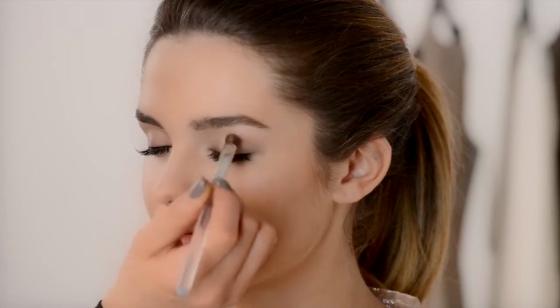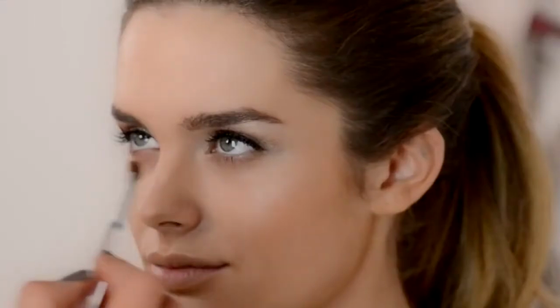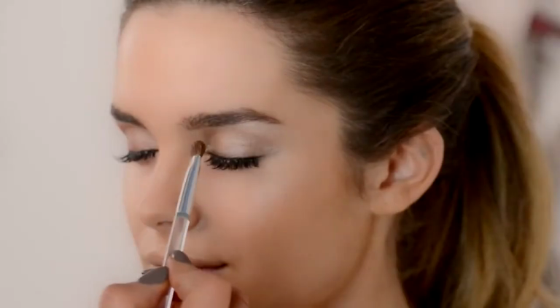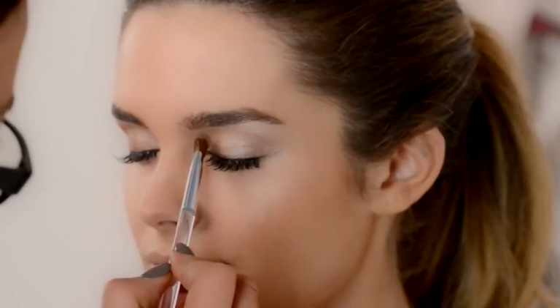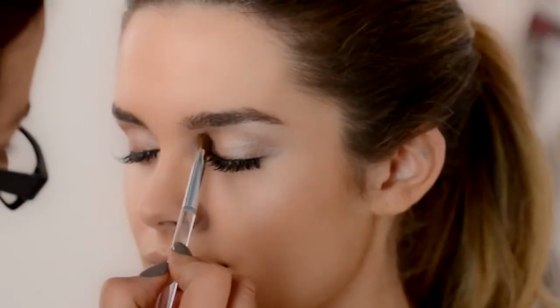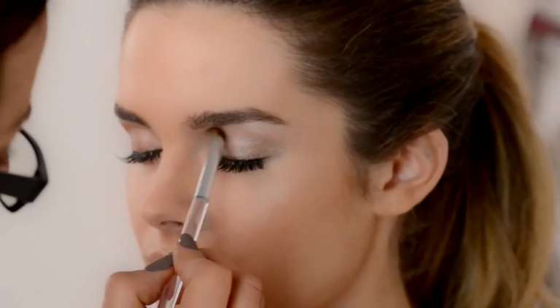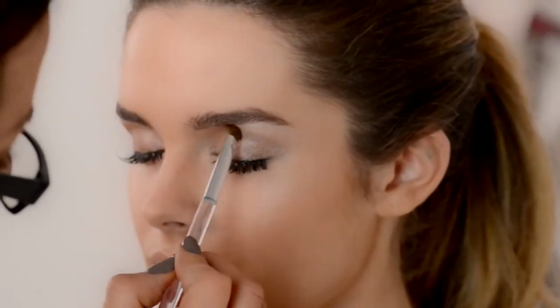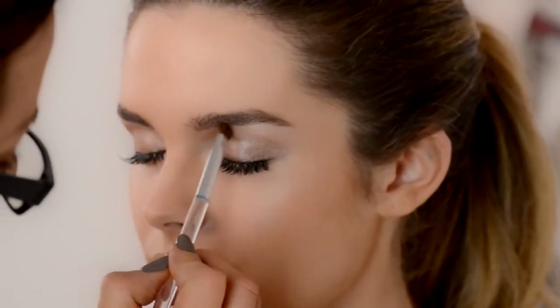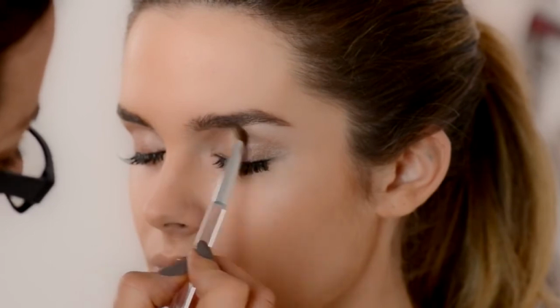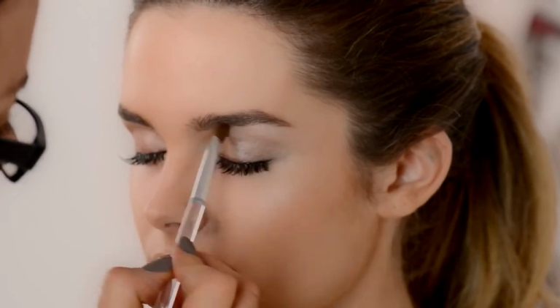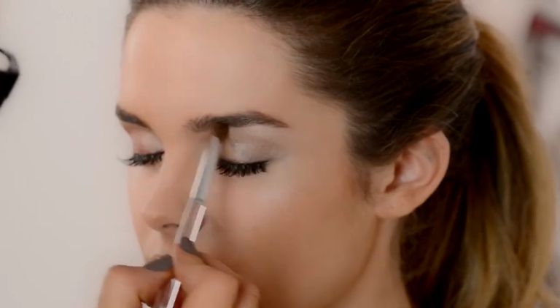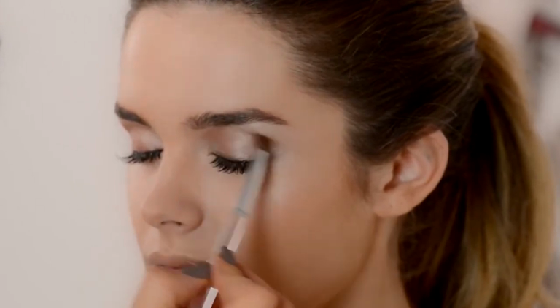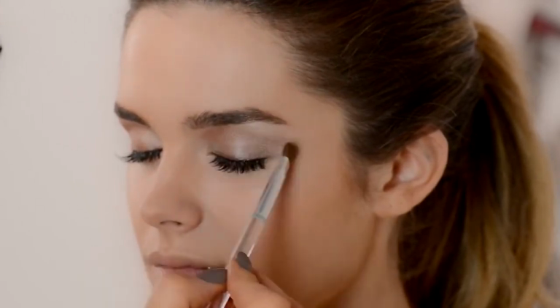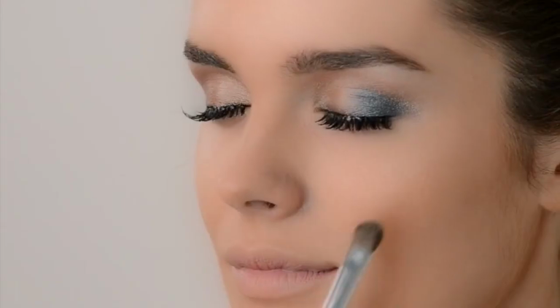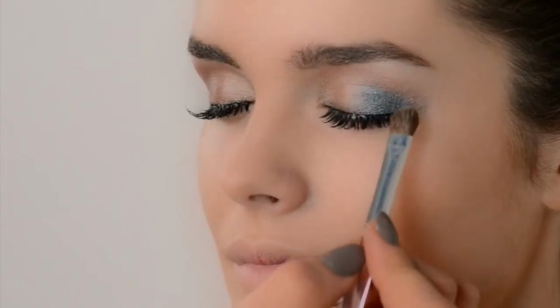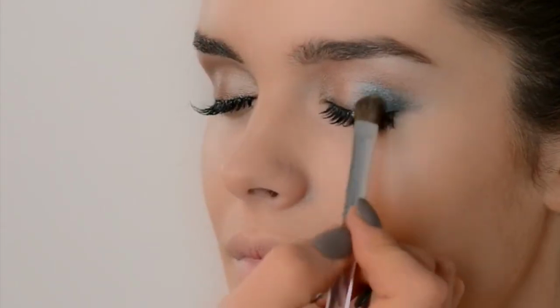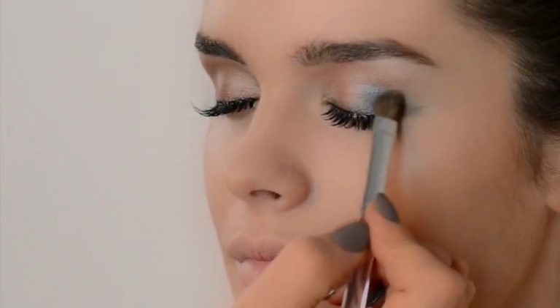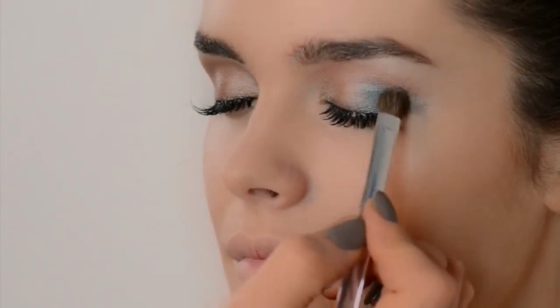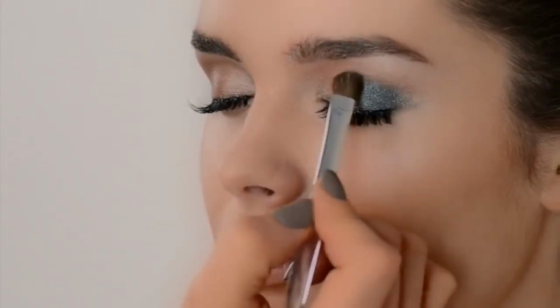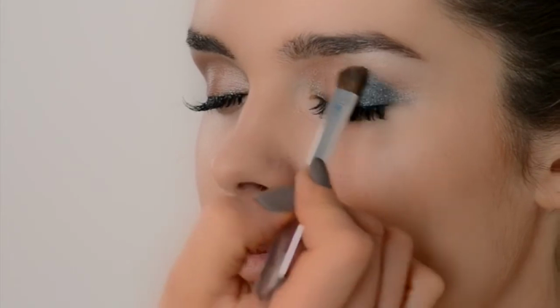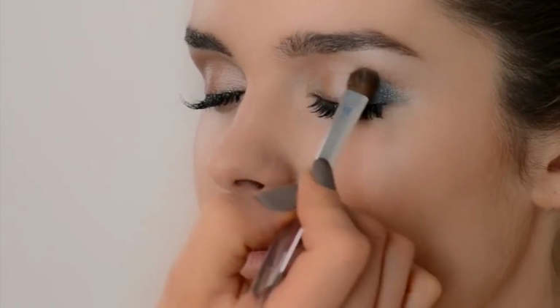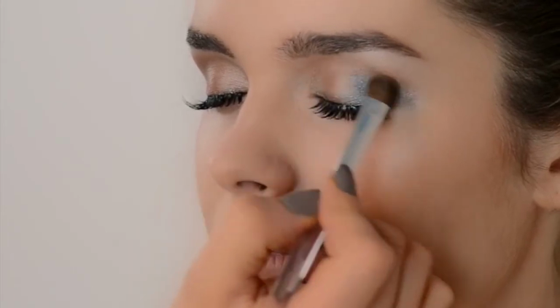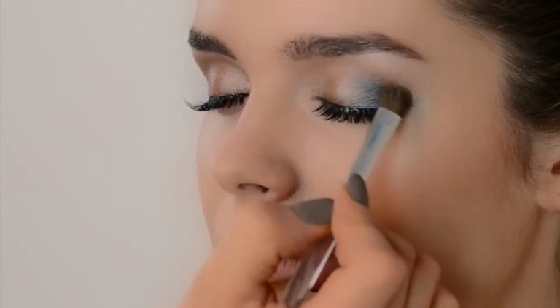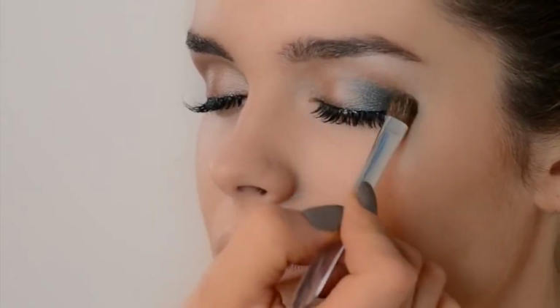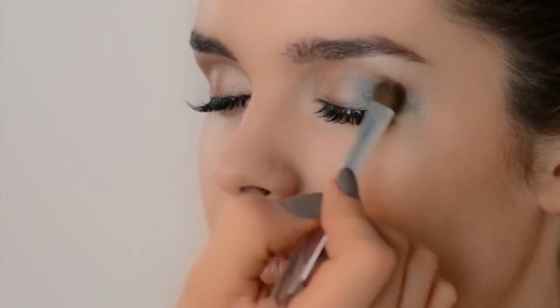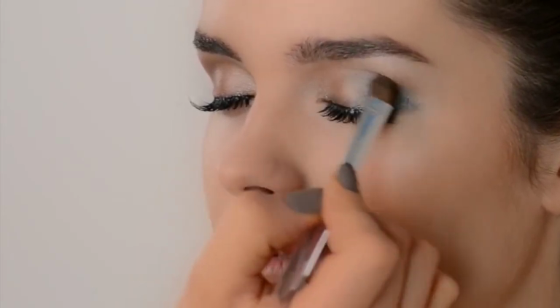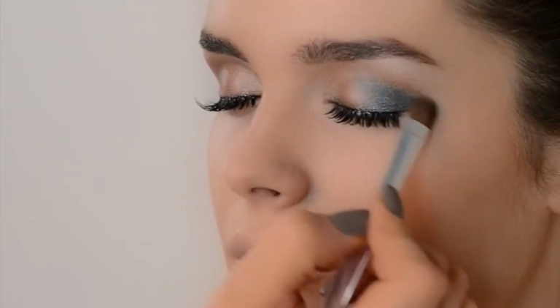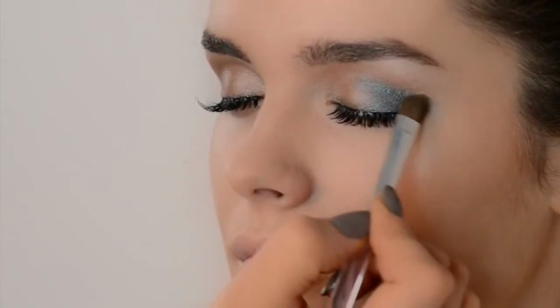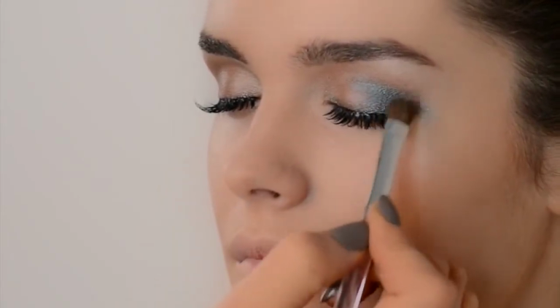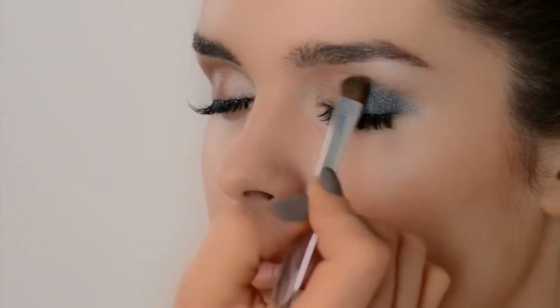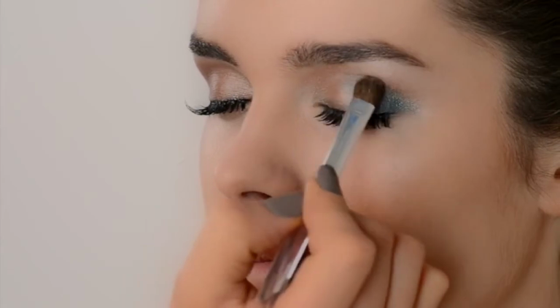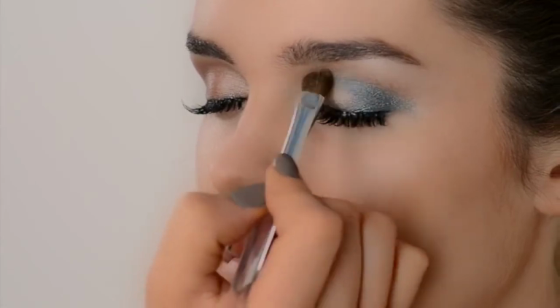For our next step, we're applying a second shade in light brown to the eye socket. Now apply the third shade — this shade needs to be dark or even black — and we are applying it to the outside corners of the eye to give a bit of drama.